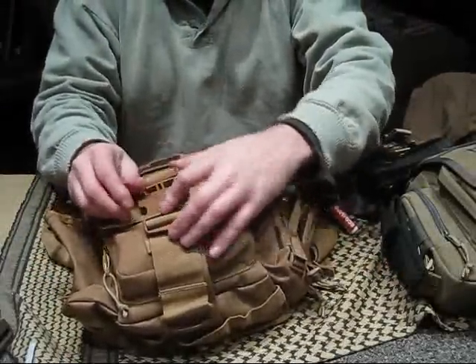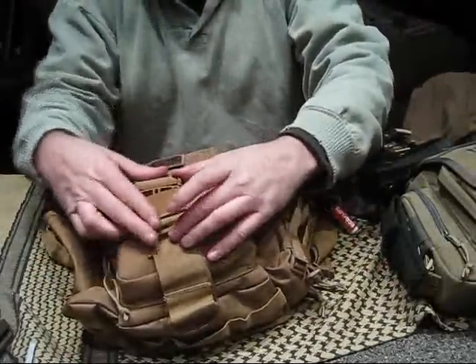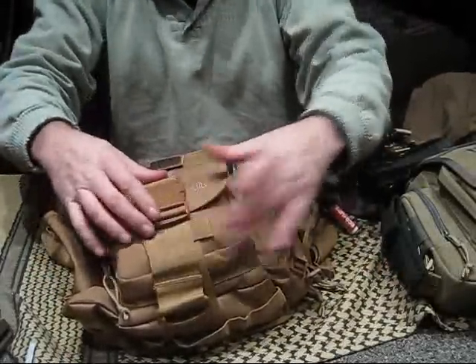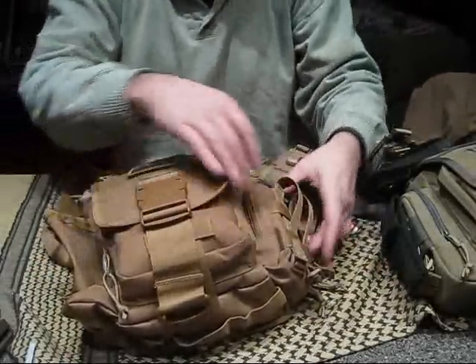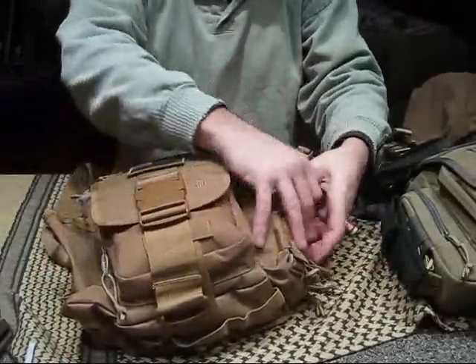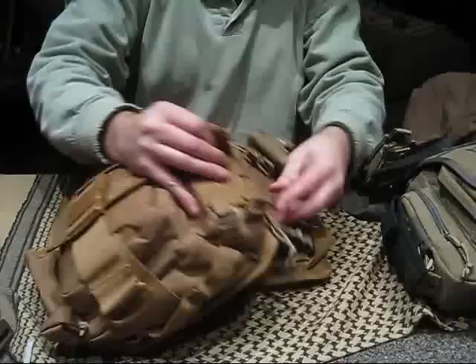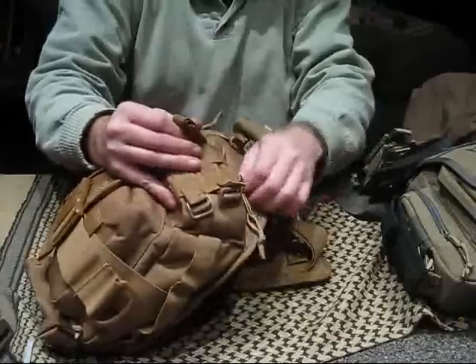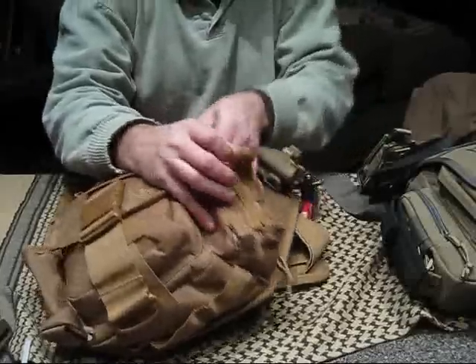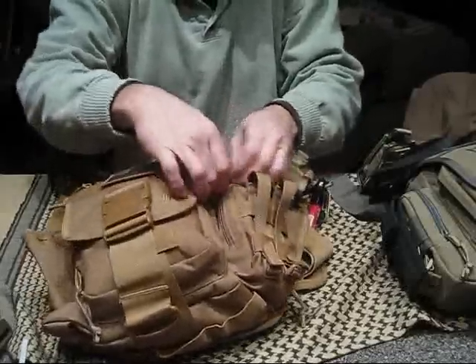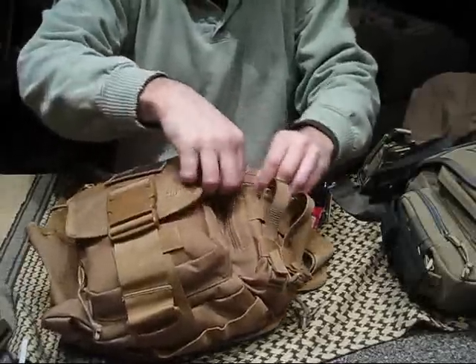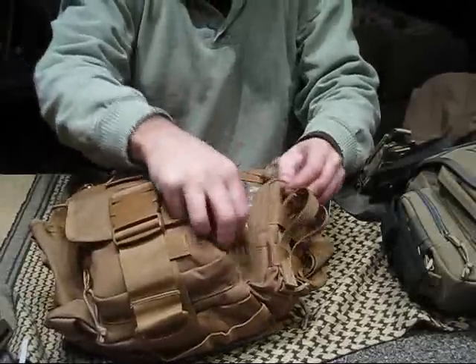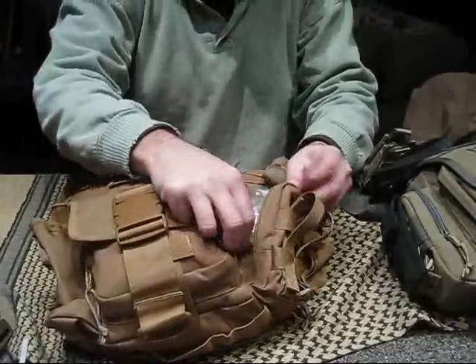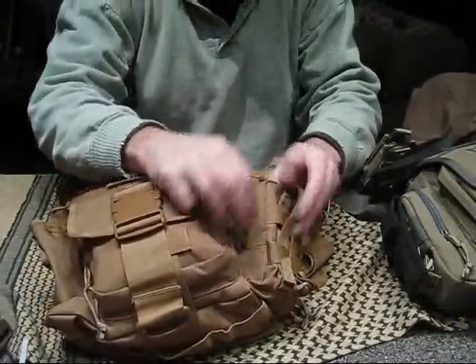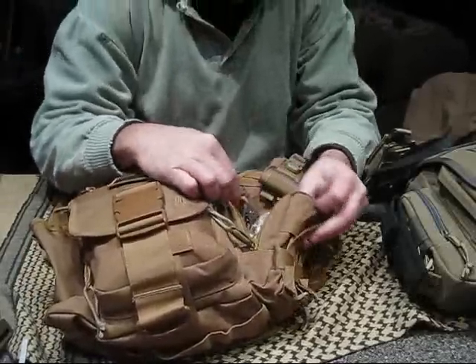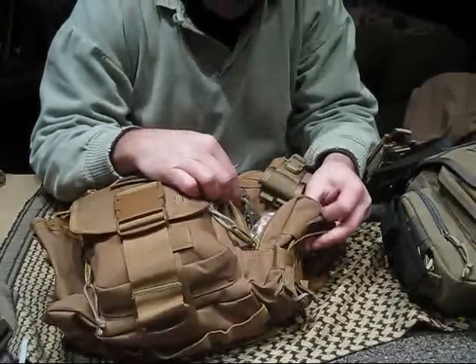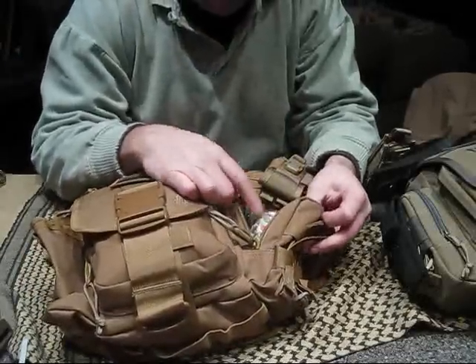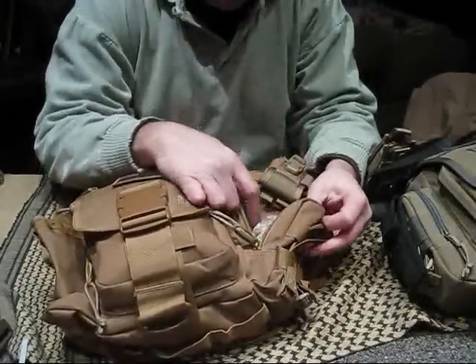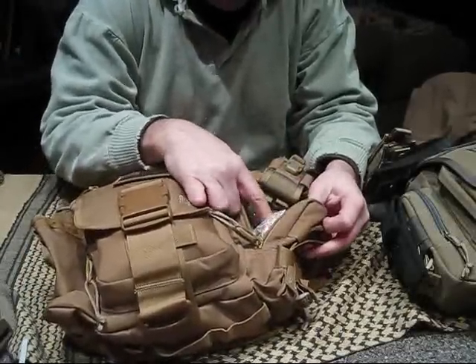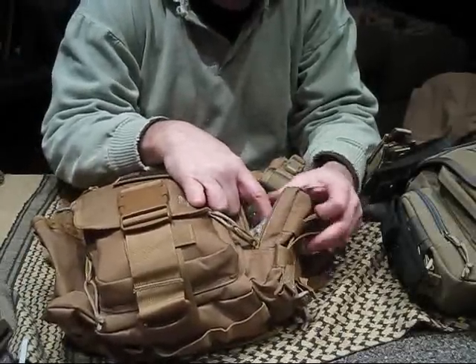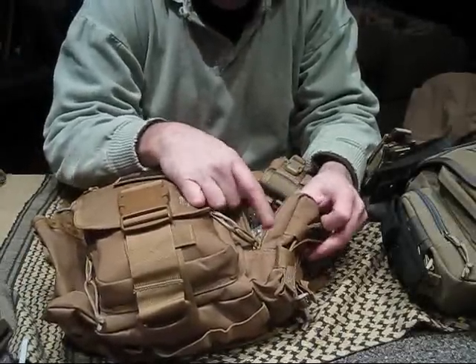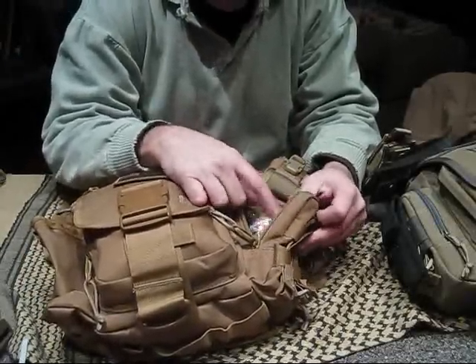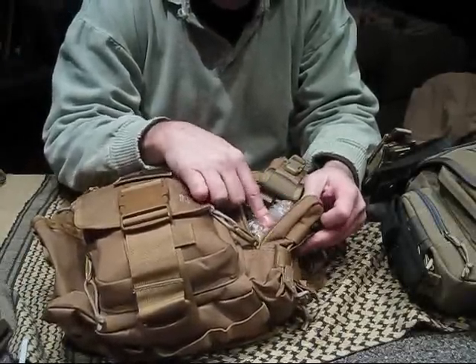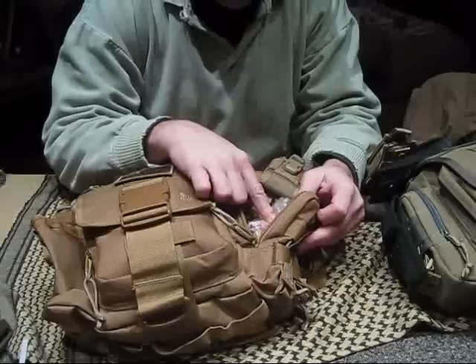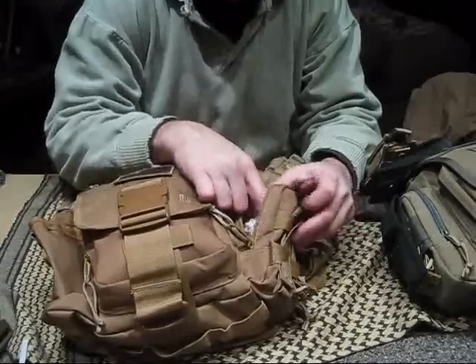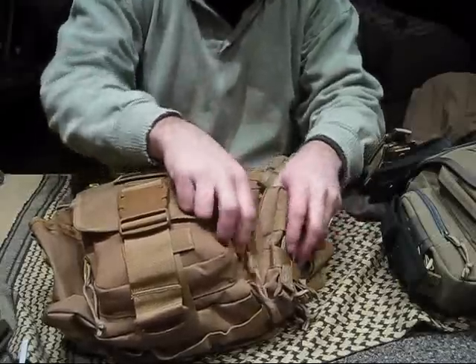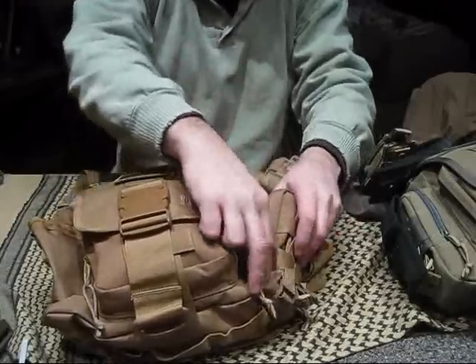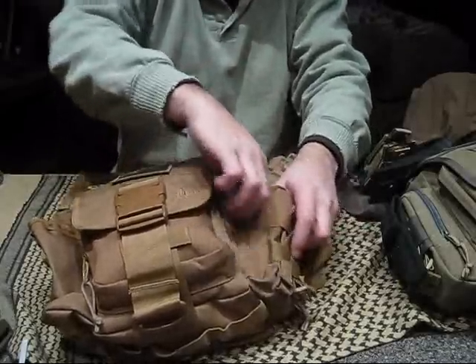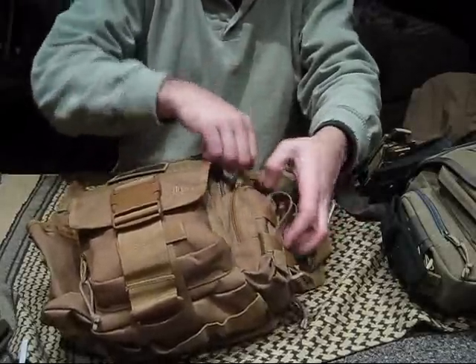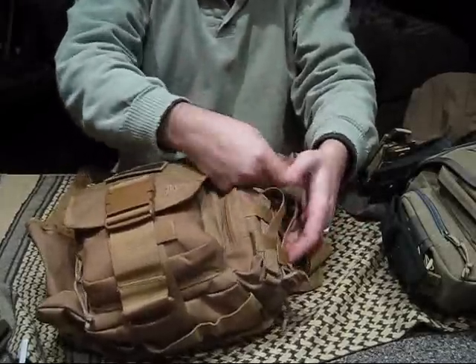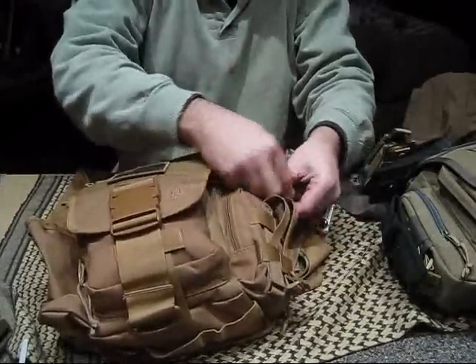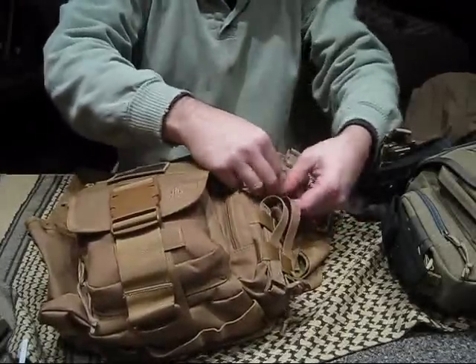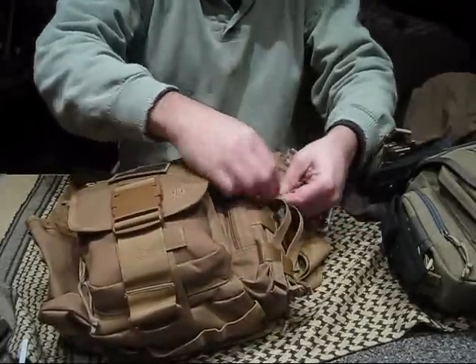What we got in here: another knife, batteries — lots of batteries — and some medication, Sudafed, things like that.